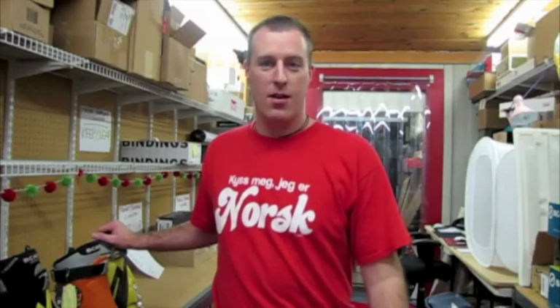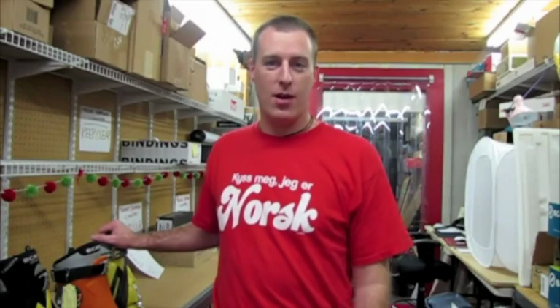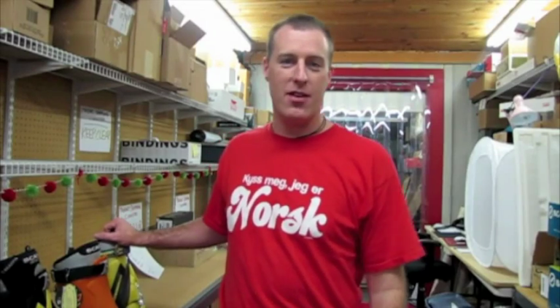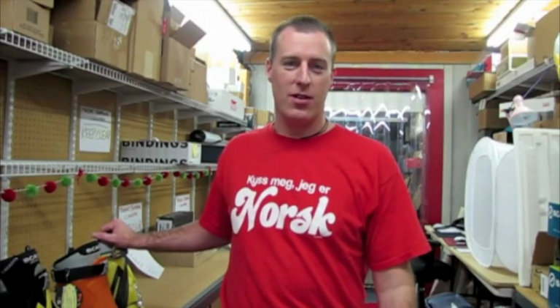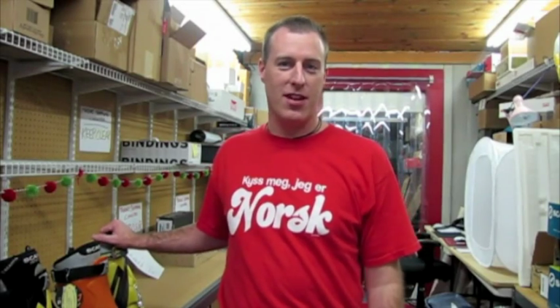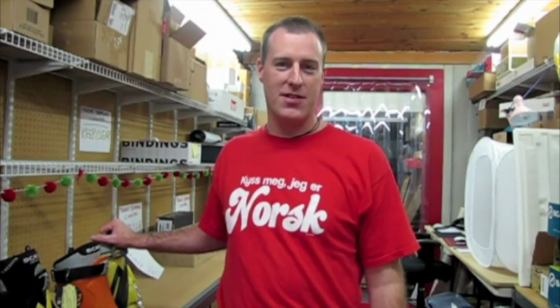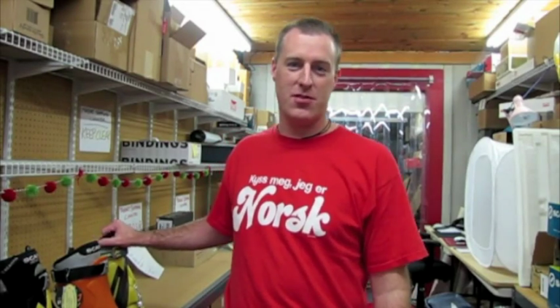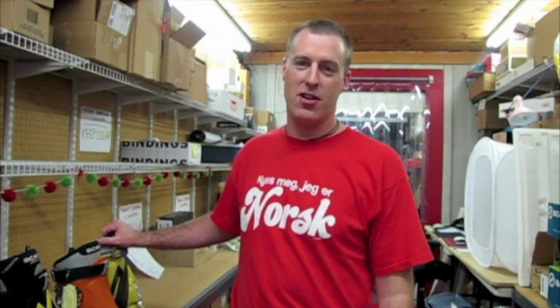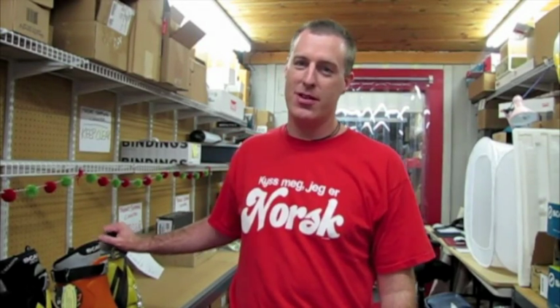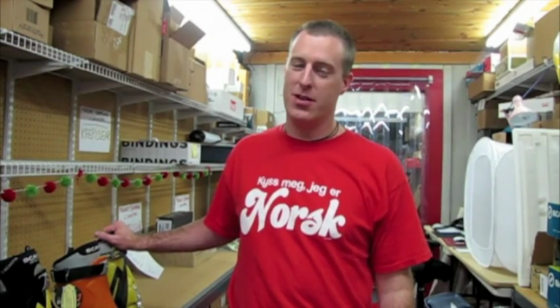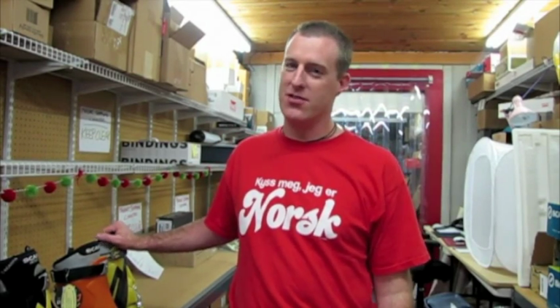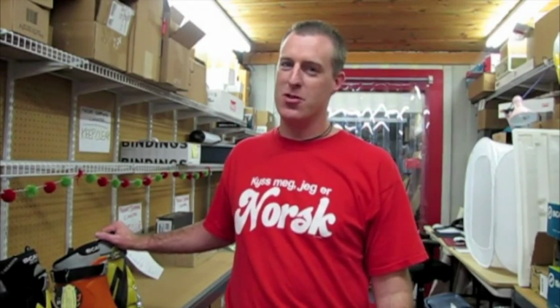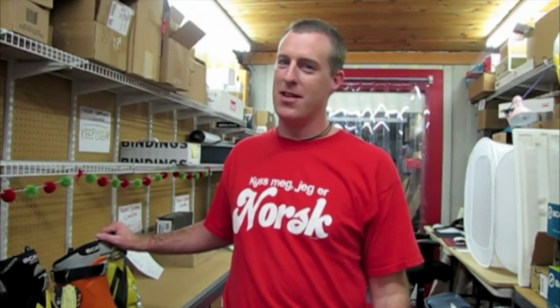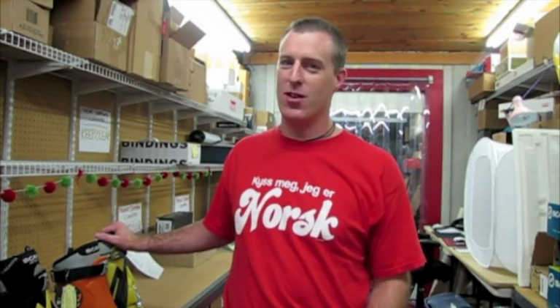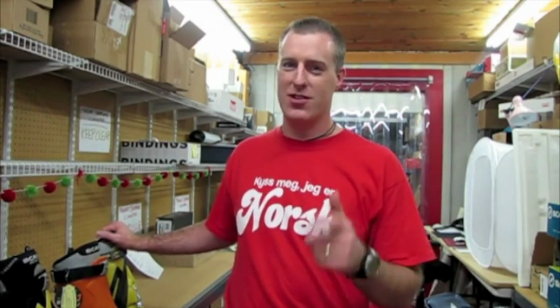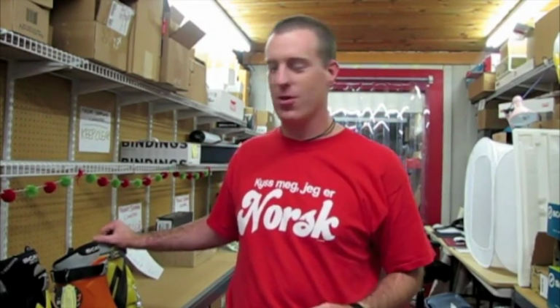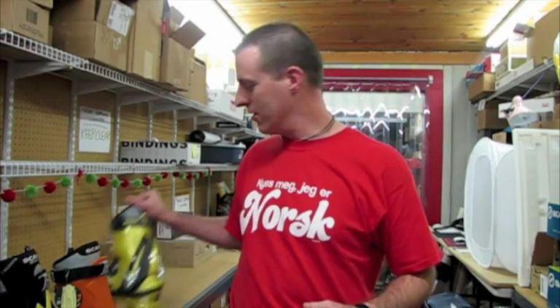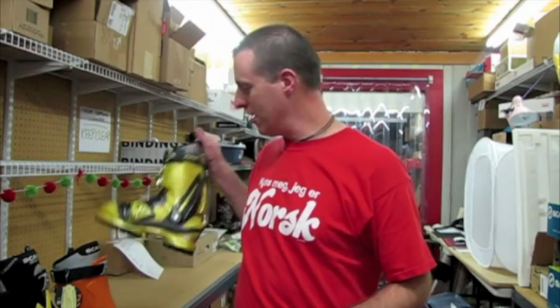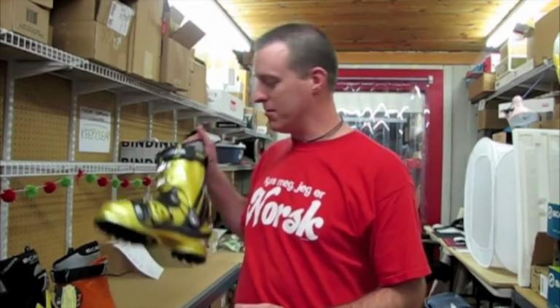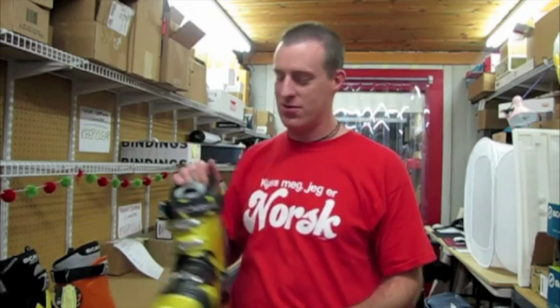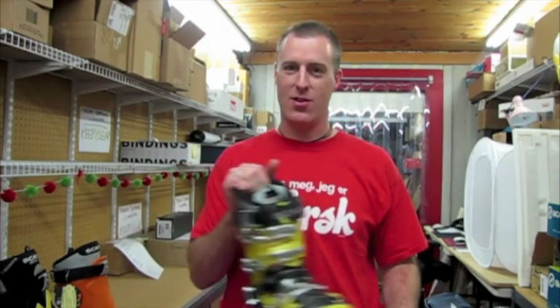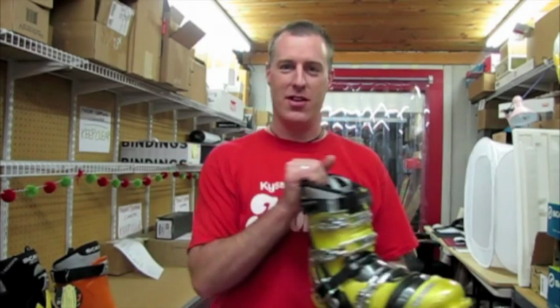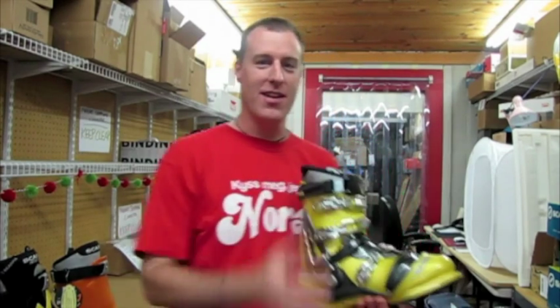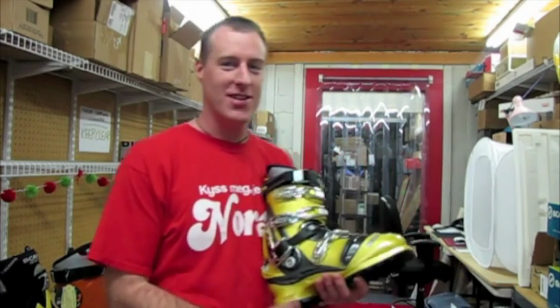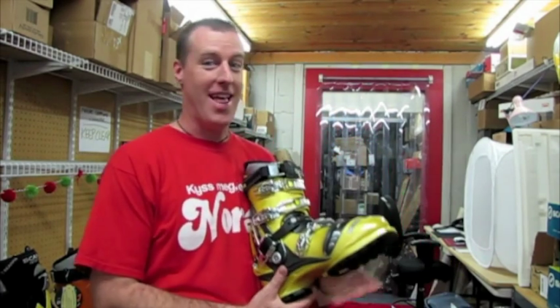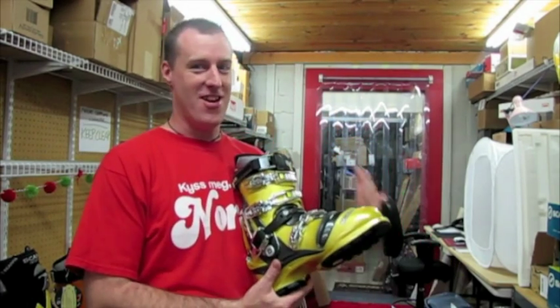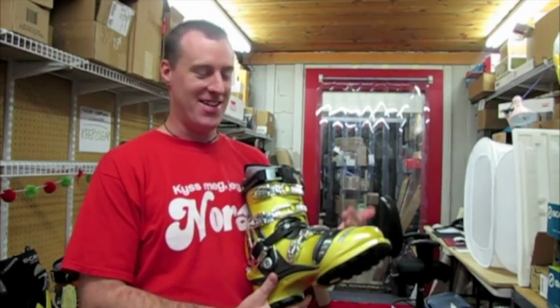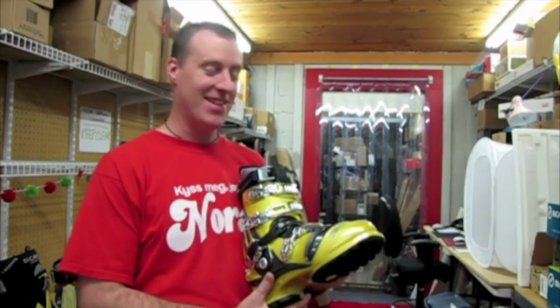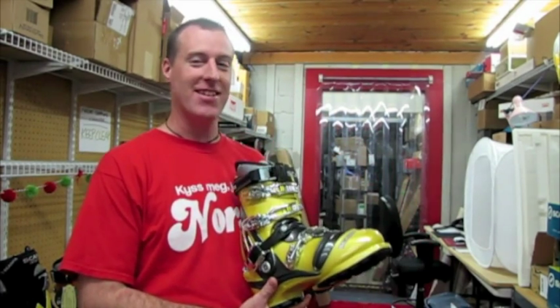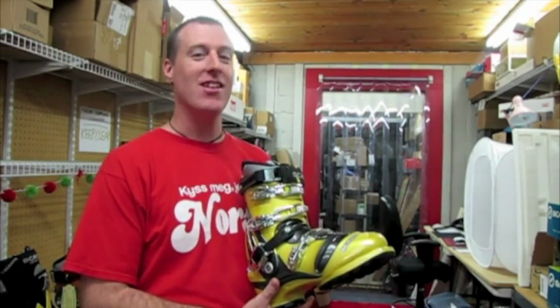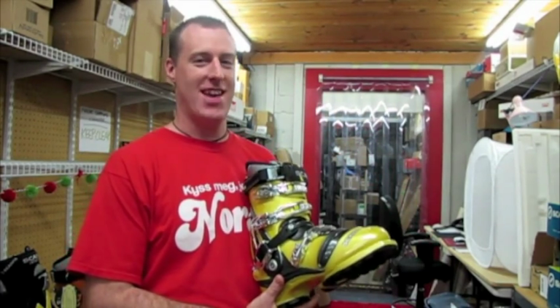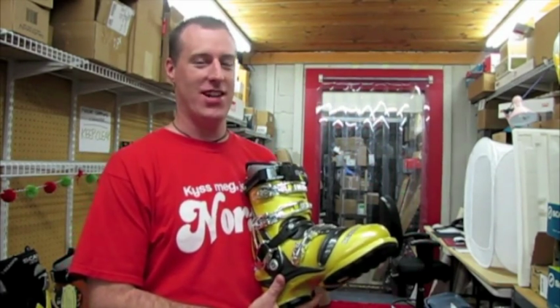Hi there, world of telemark tips. This is Jarl Berg from Berg Ski & Snowboard Shop, and I just wanted to let you know what's going on with the boots so that you can see the highly technical hand flex.